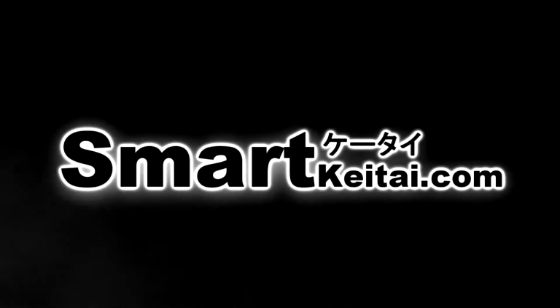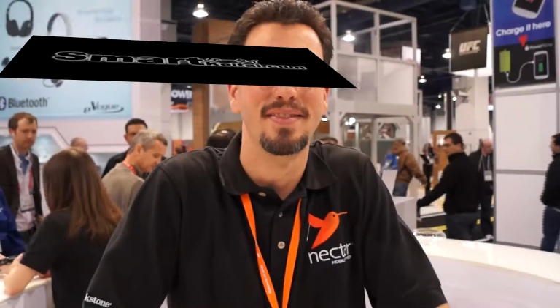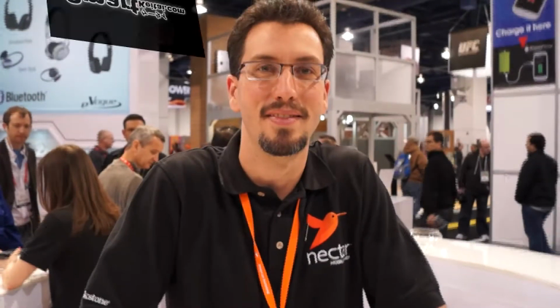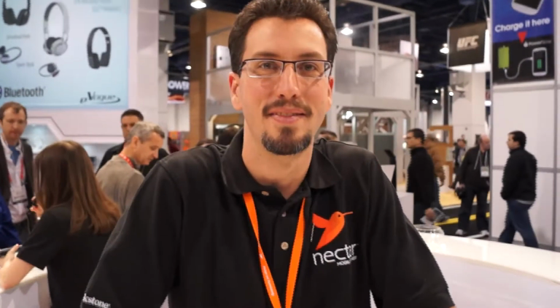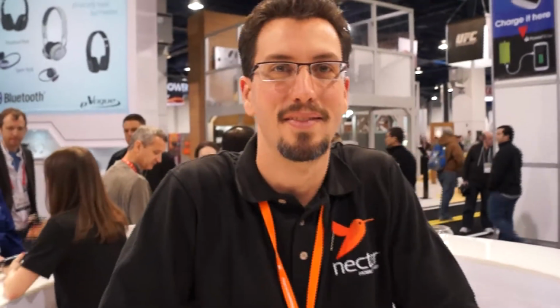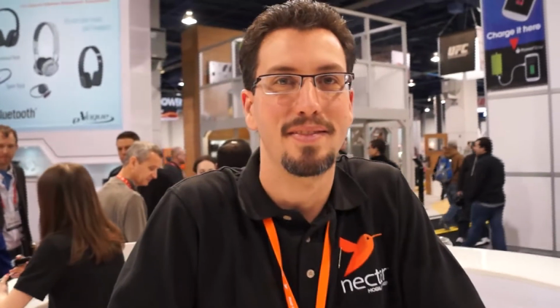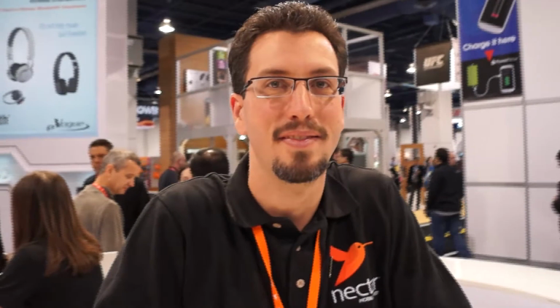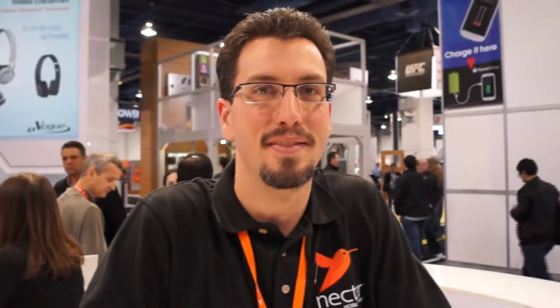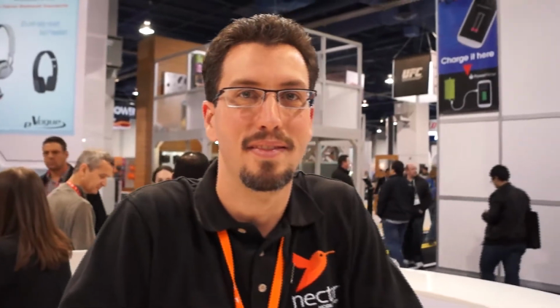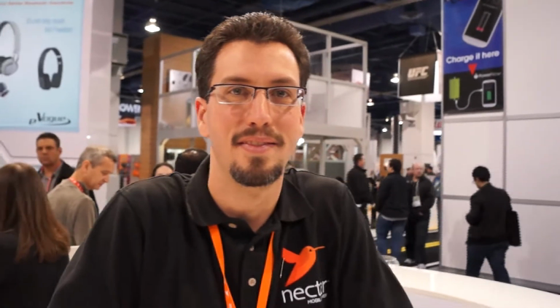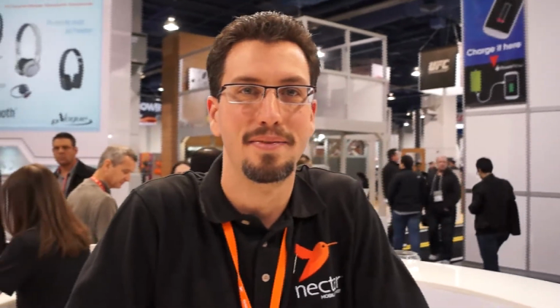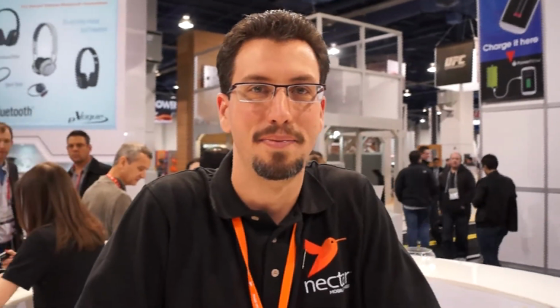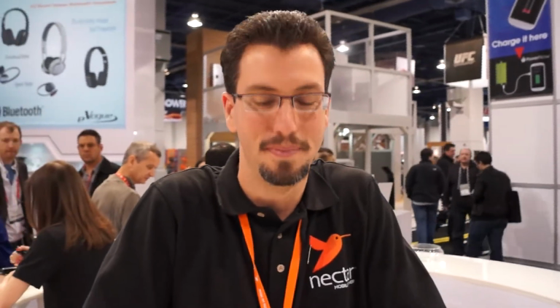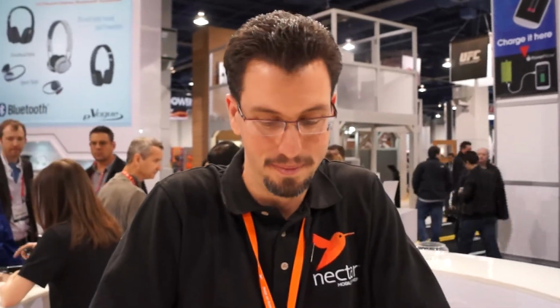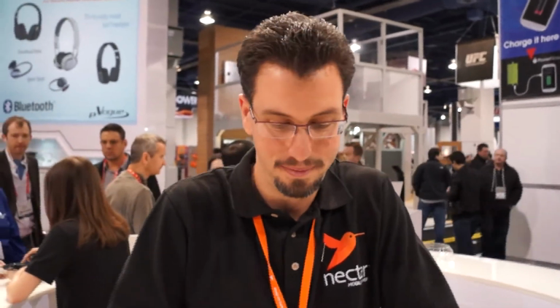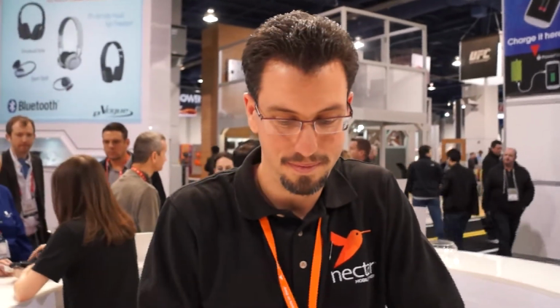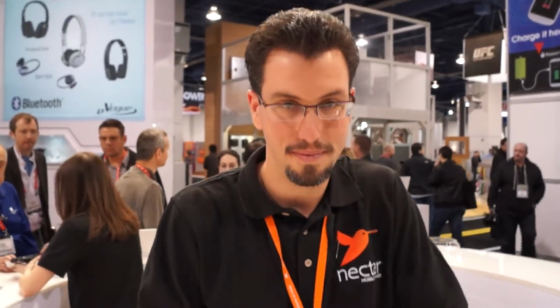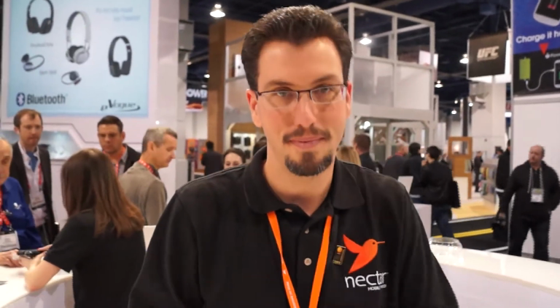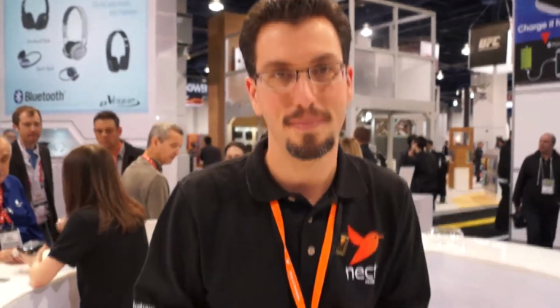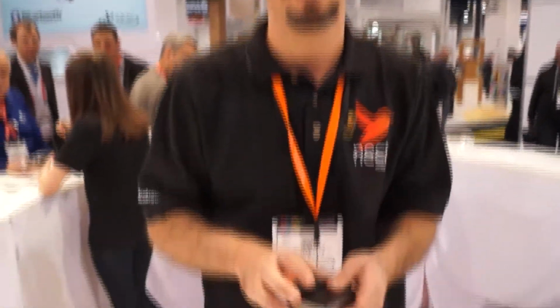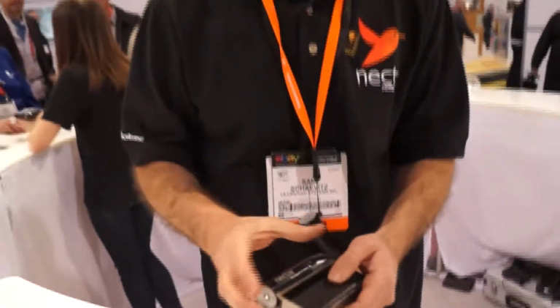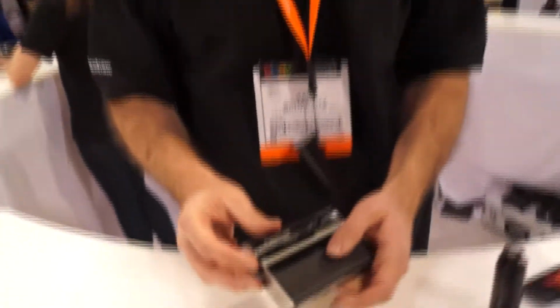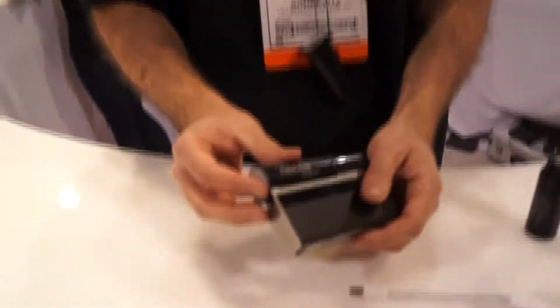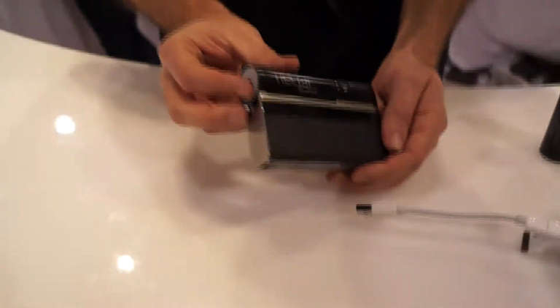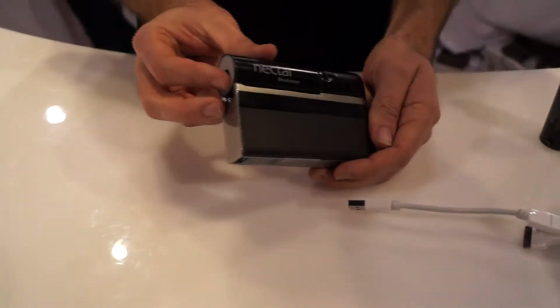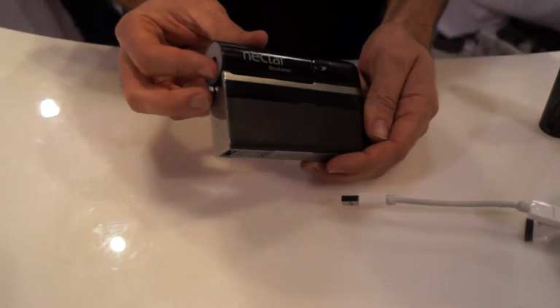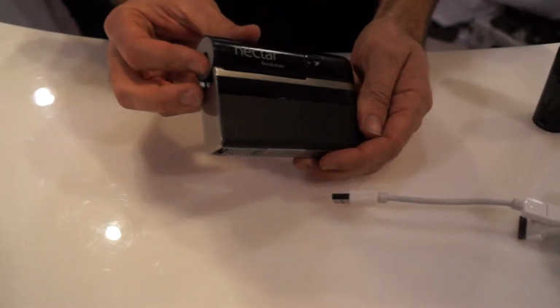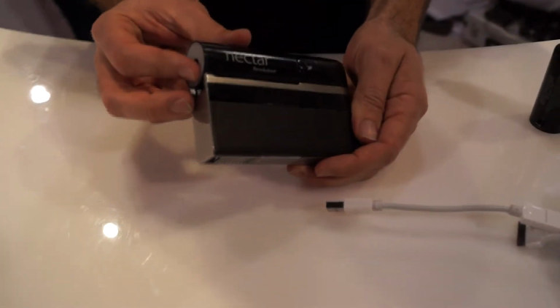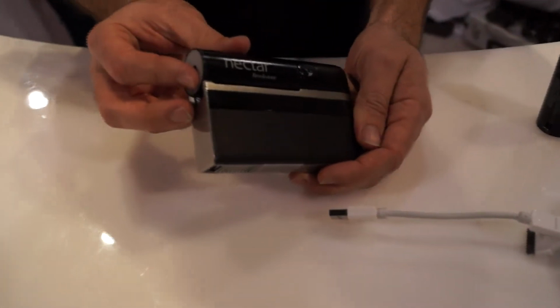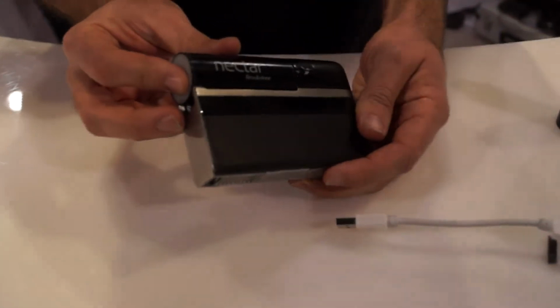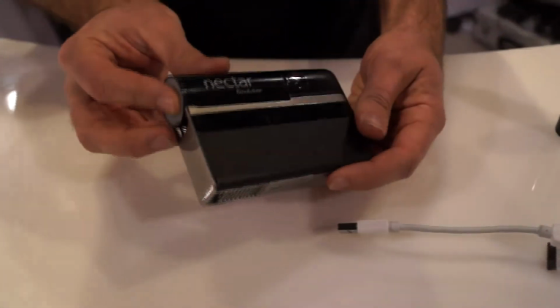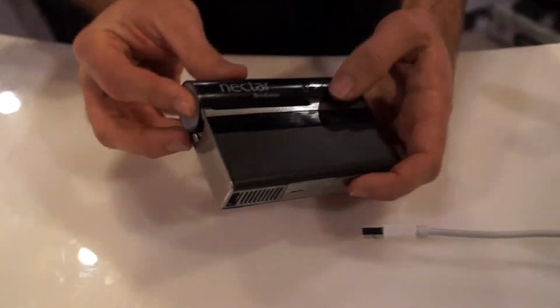Hey guys, it's CJ from SmartKtai.com. We're at CES 2013 at Lilliputian Systems booth checking out the Nectar power system.